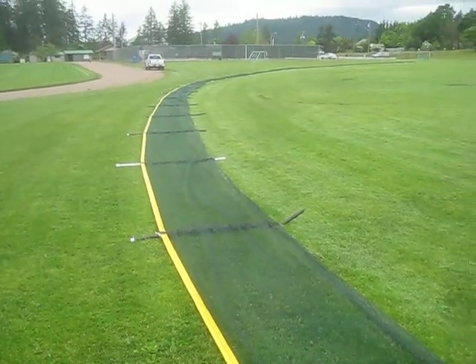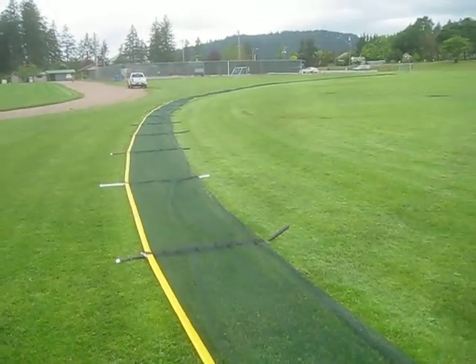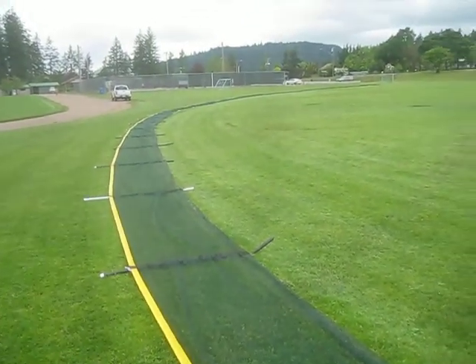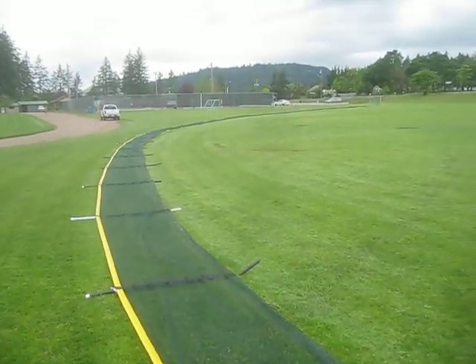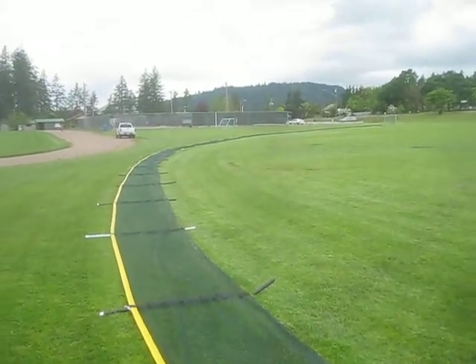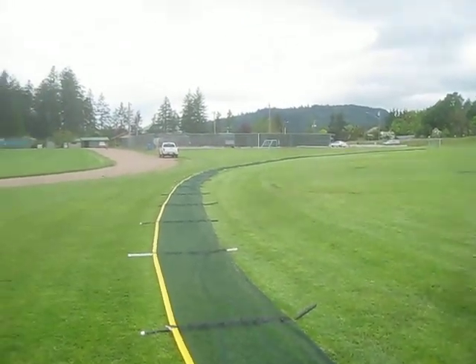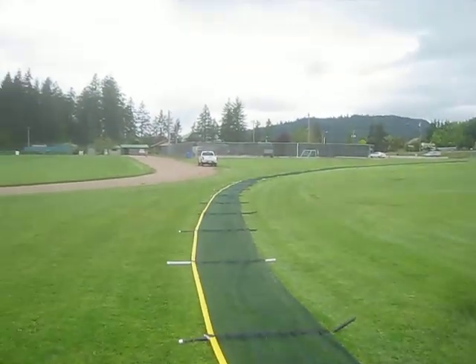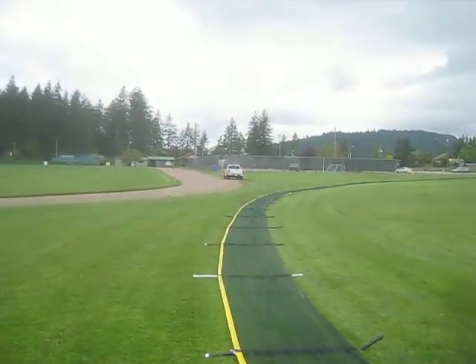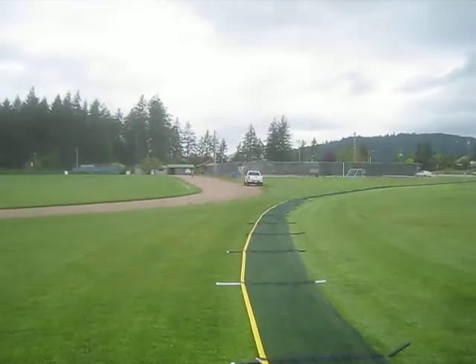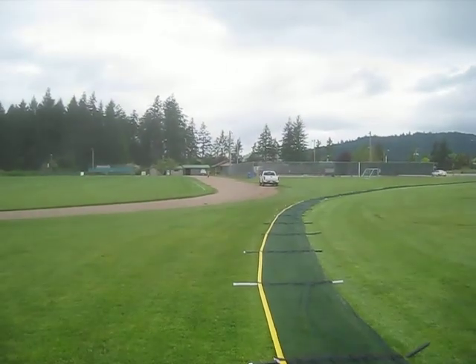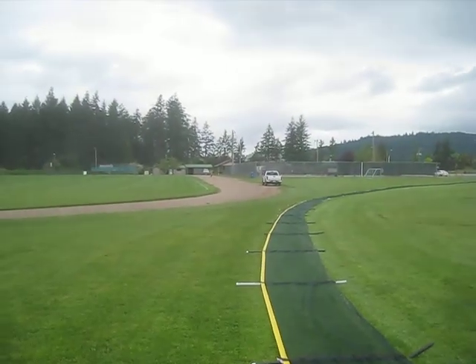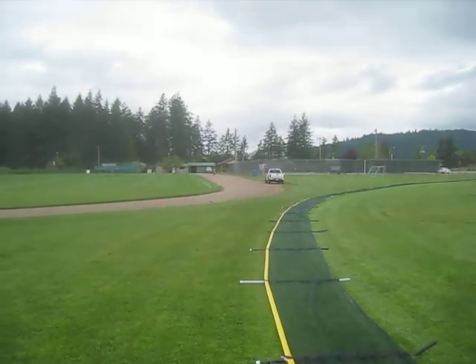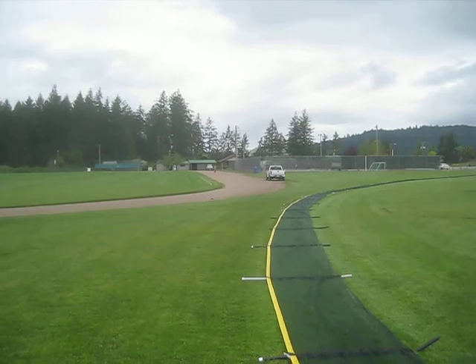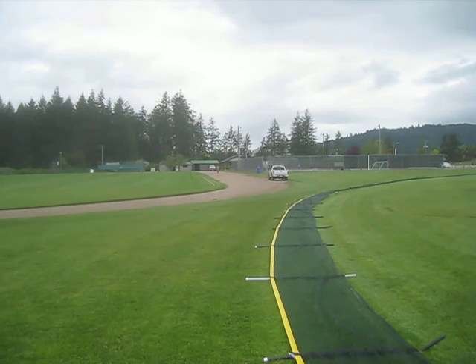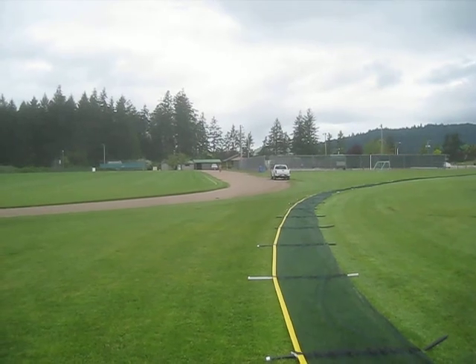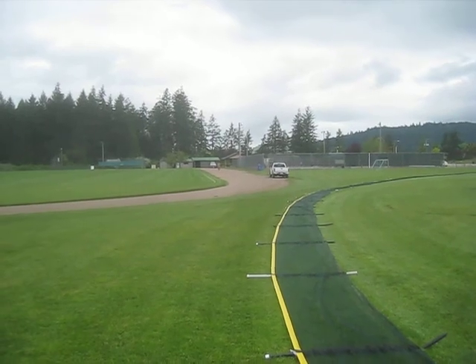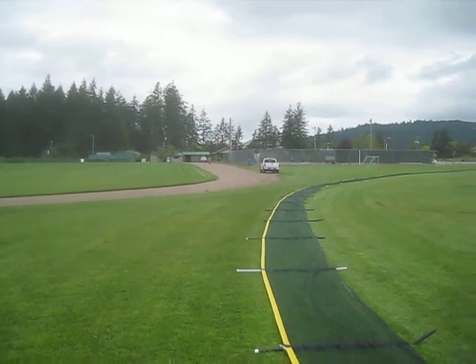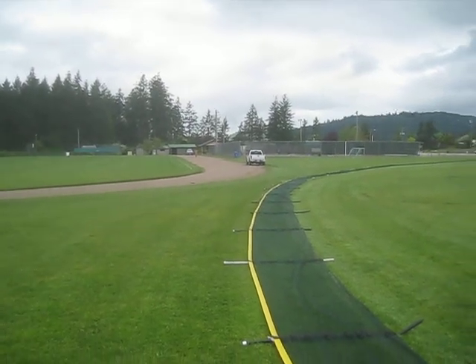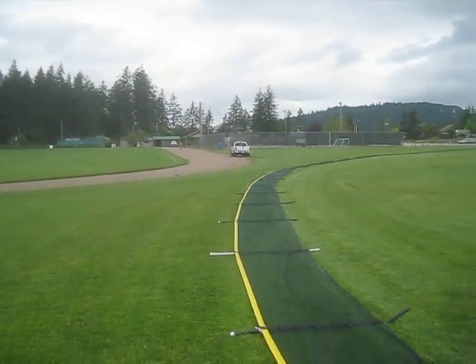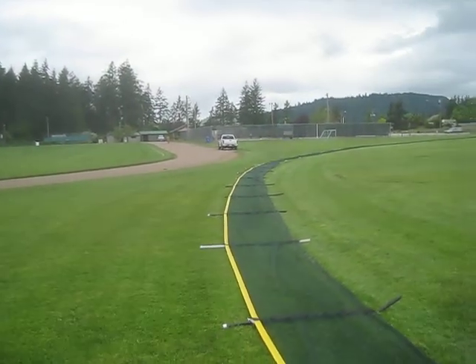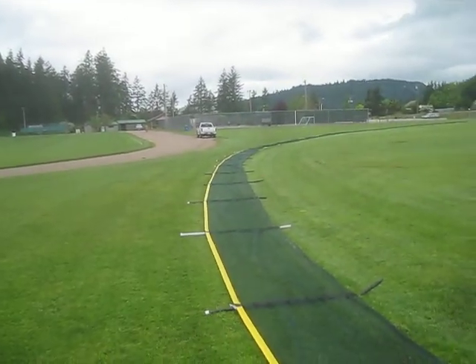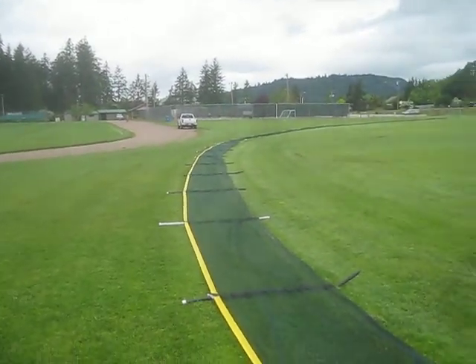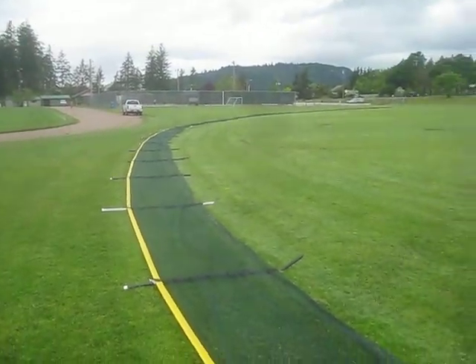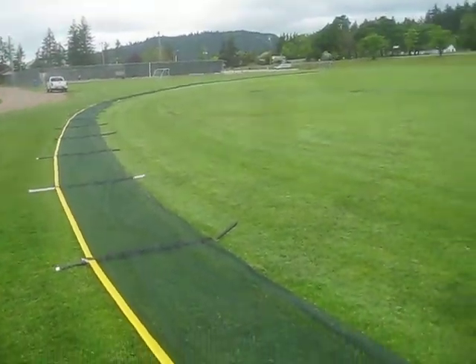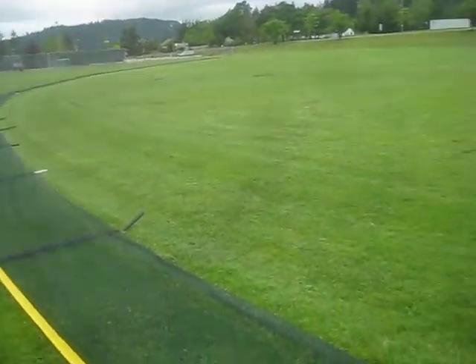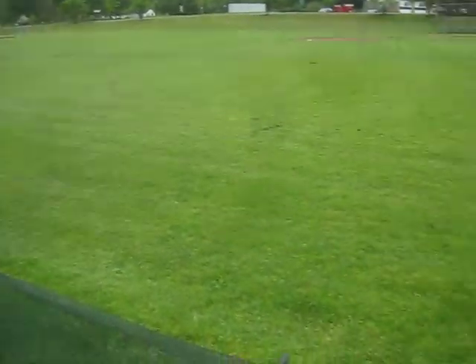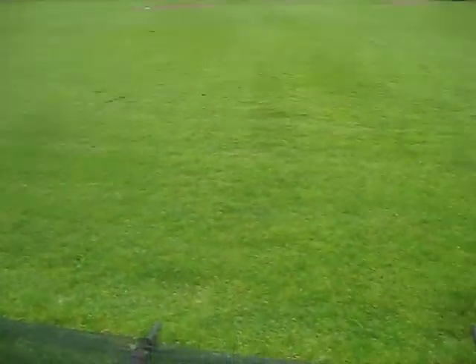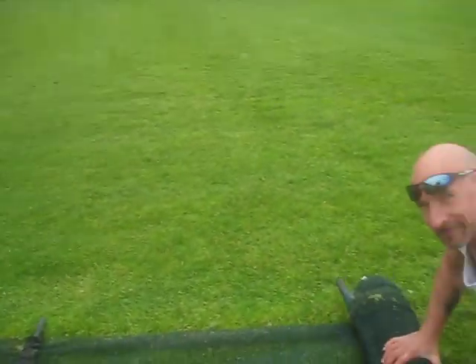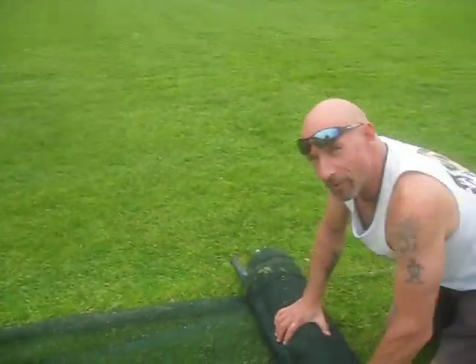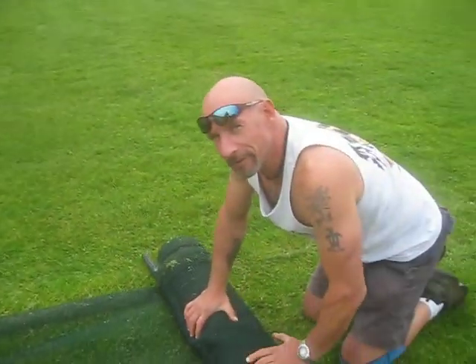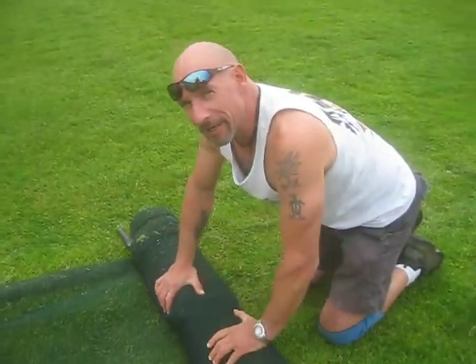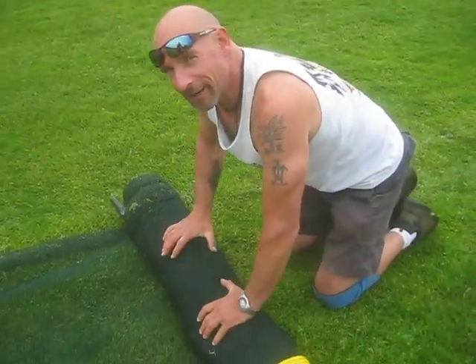Here comes Wayne. He doesn't like to be filmed. No filming Wayne — only me.